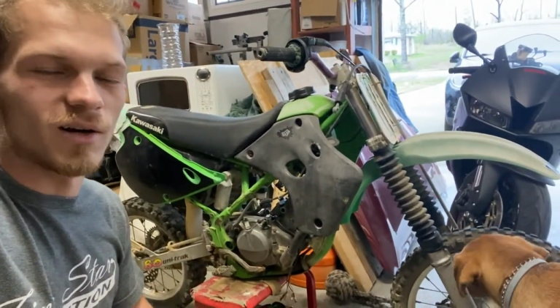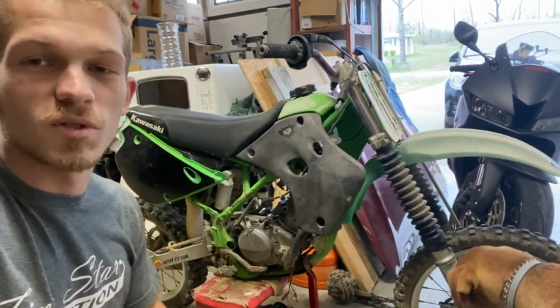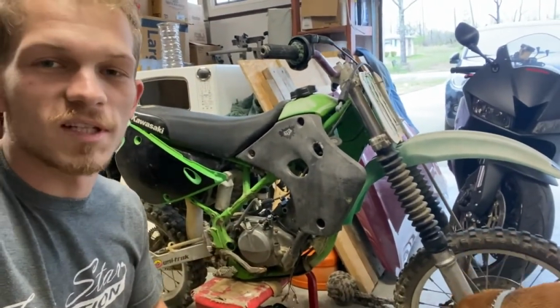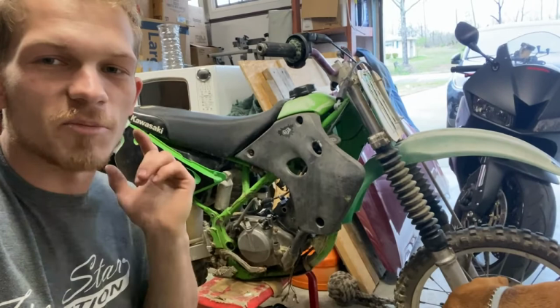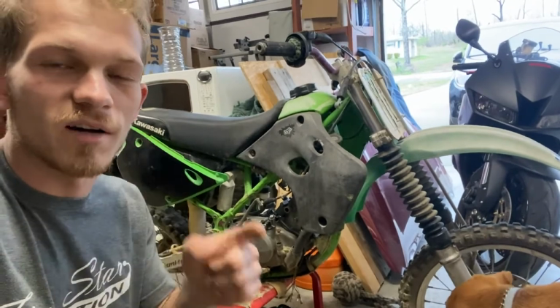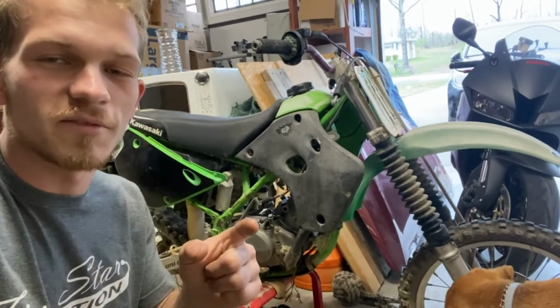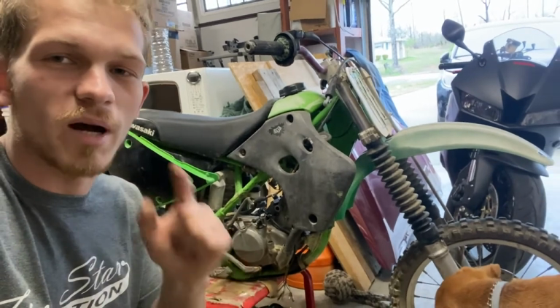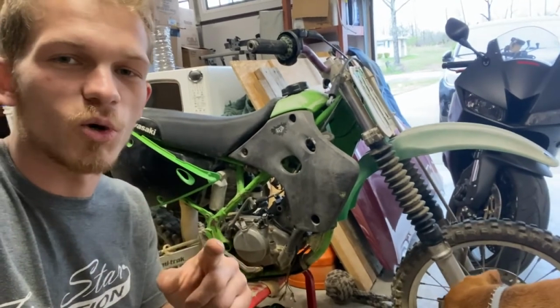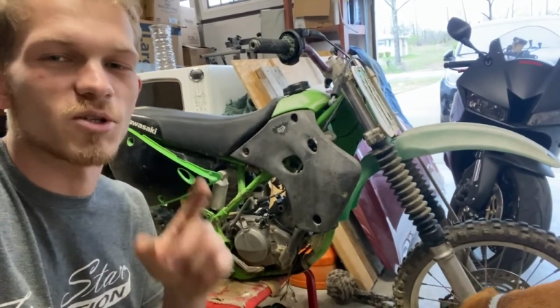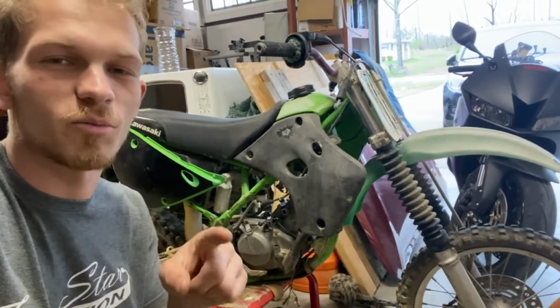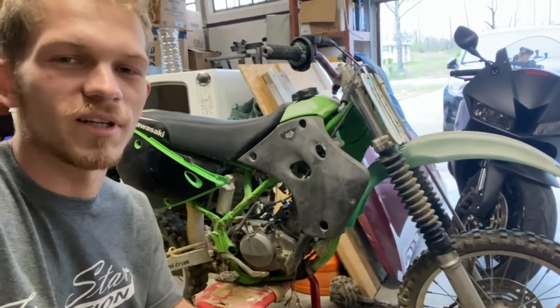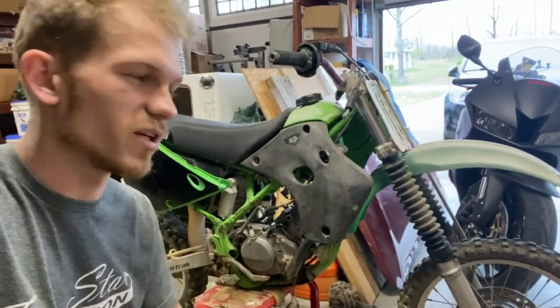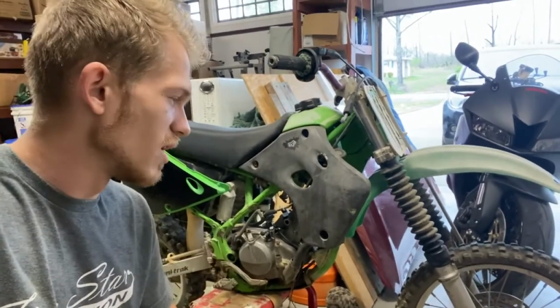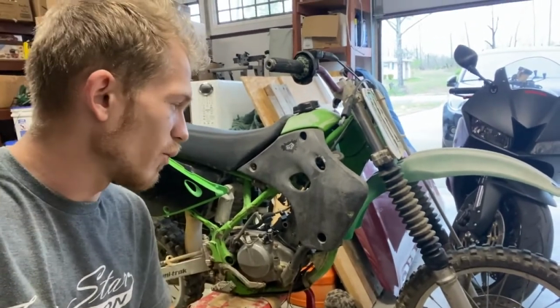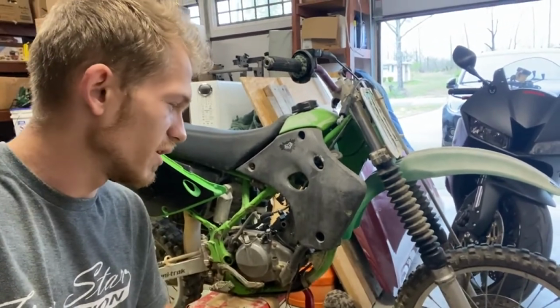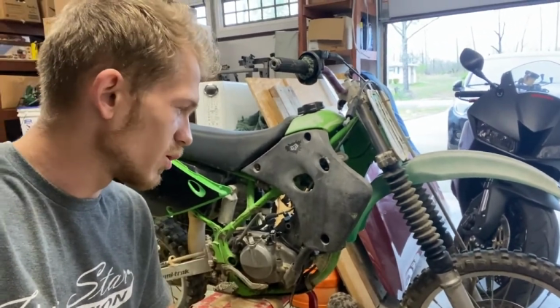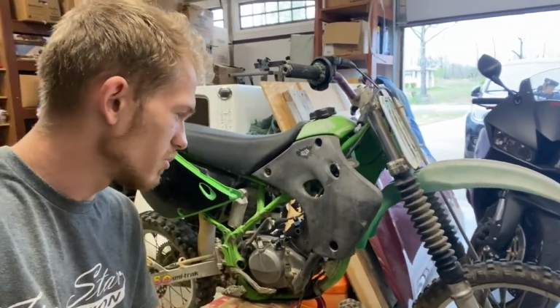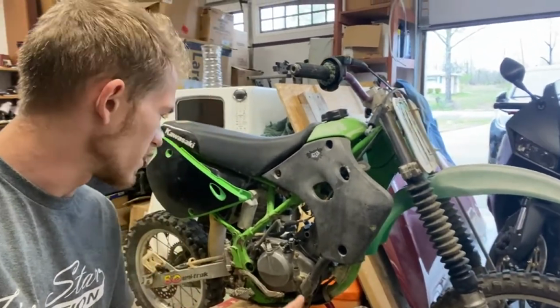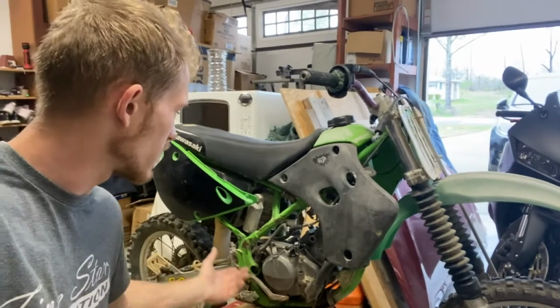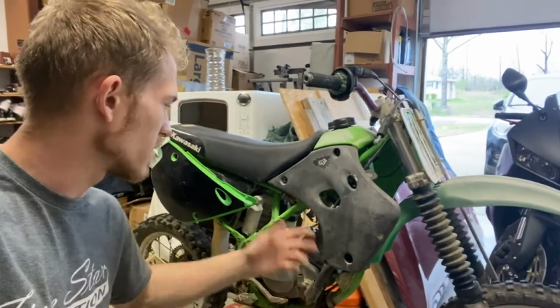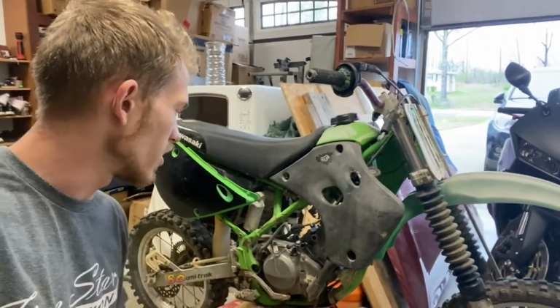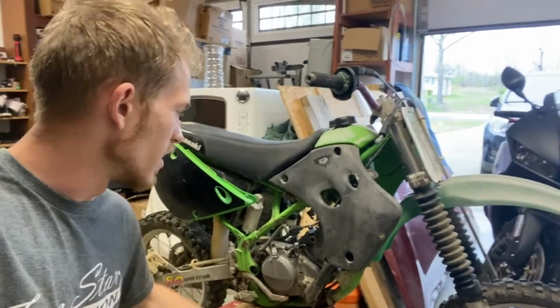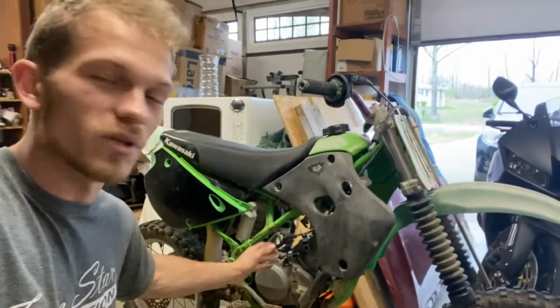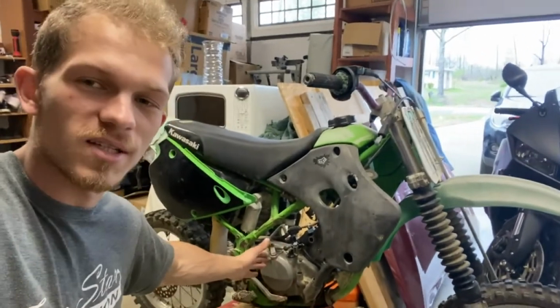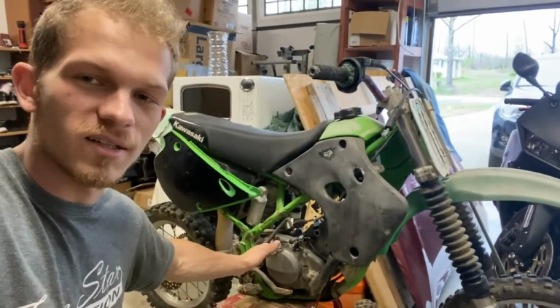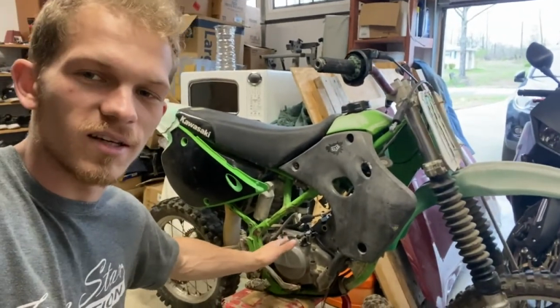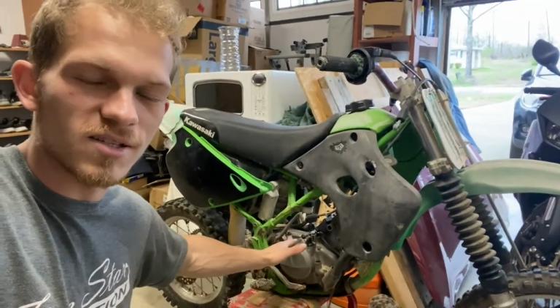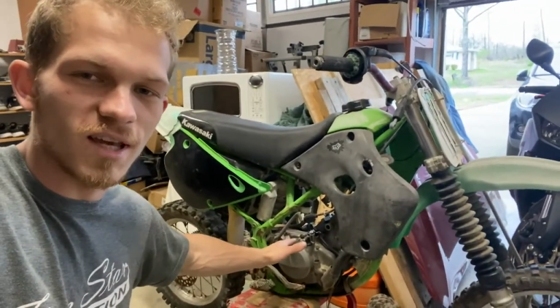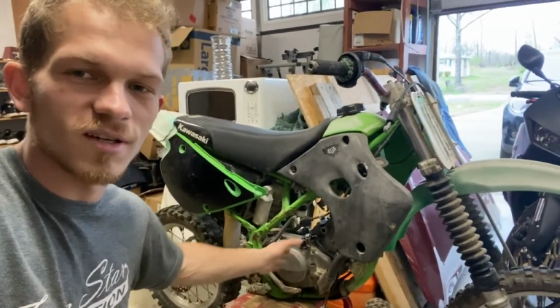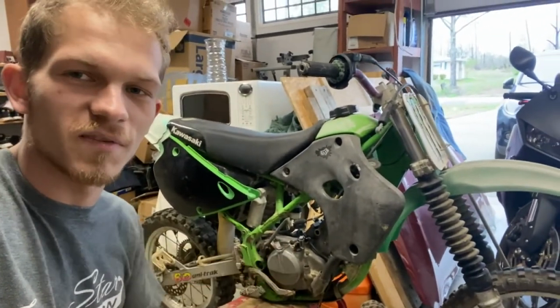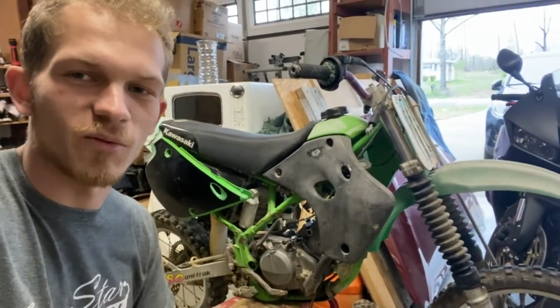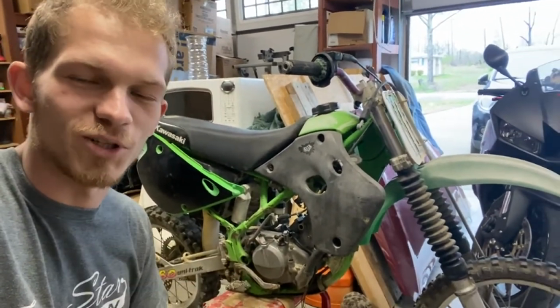We do still need to set up our oven for powder coating. So that will be in the next video, hopefully here soon. But let's go ahead and tear this thing apart. I really want to see the insides of this engine. See if it's rebuildable.